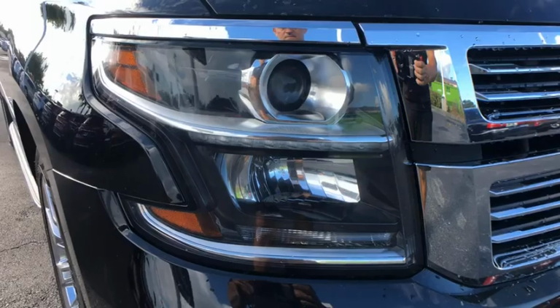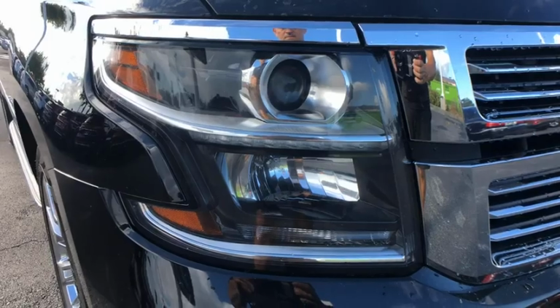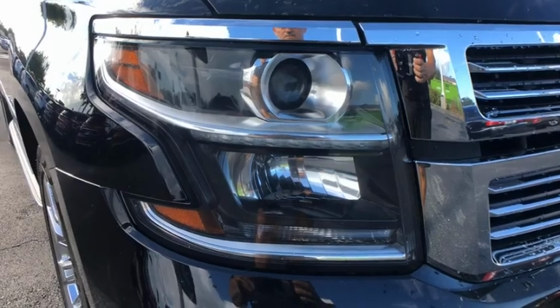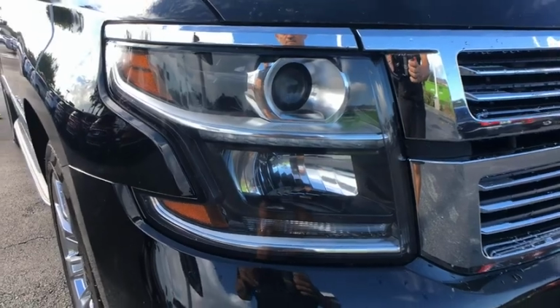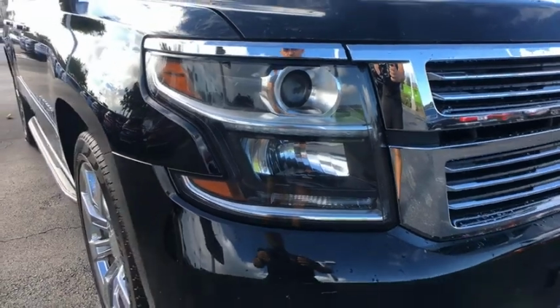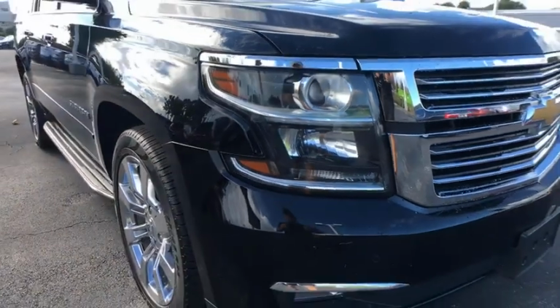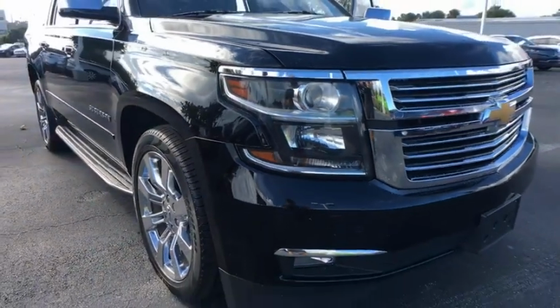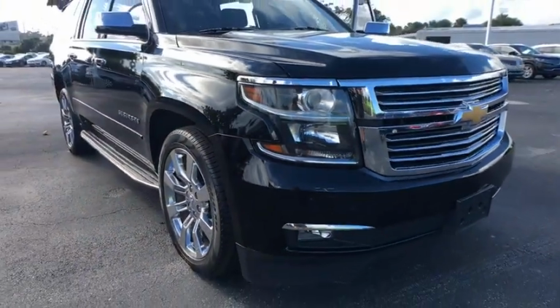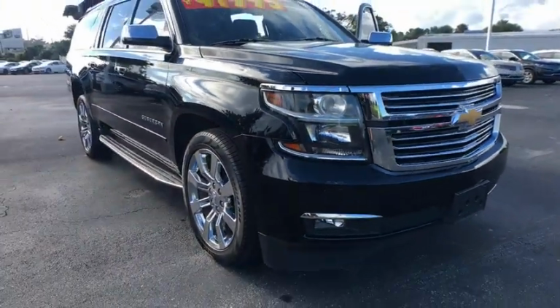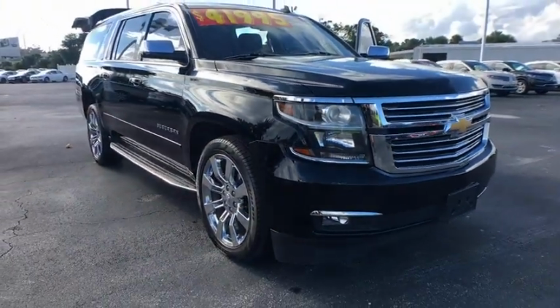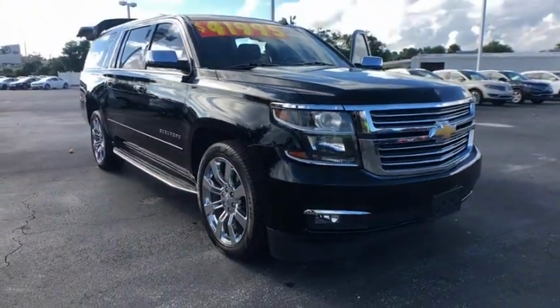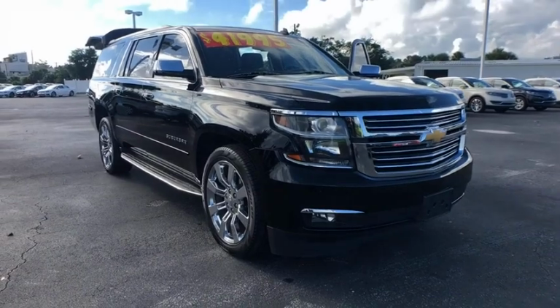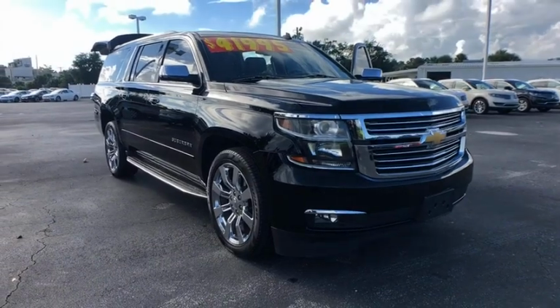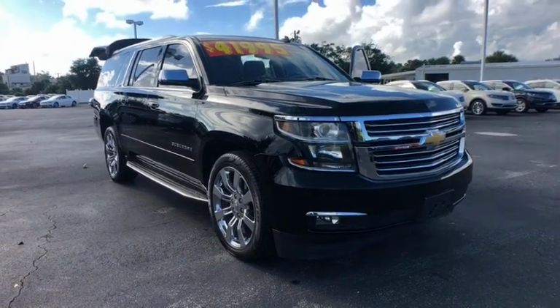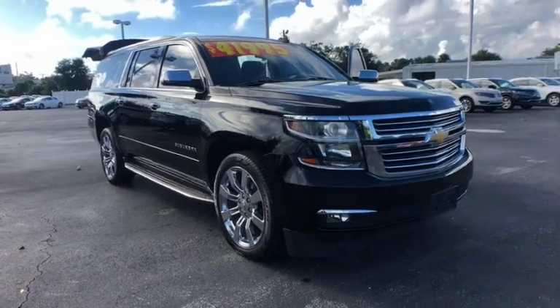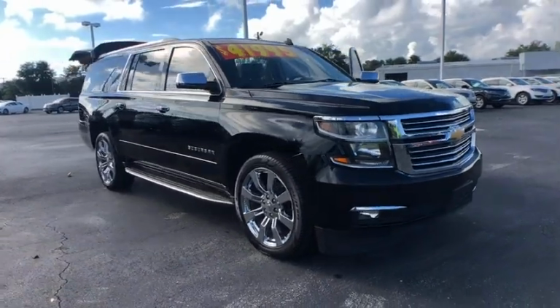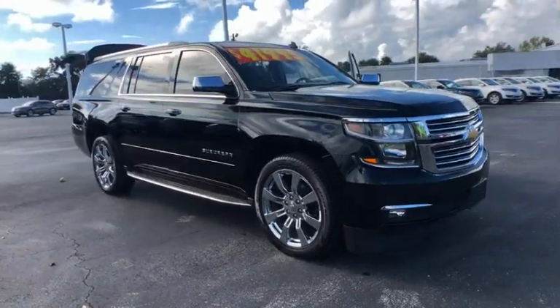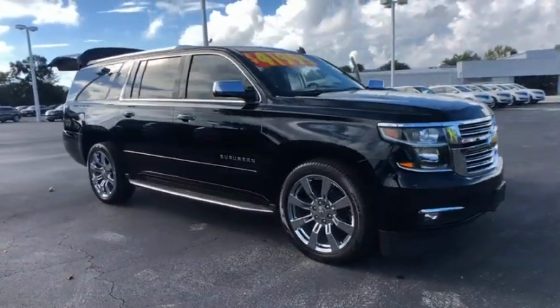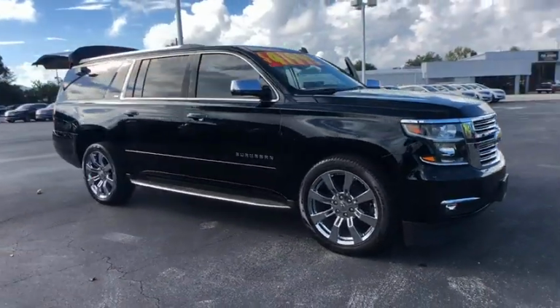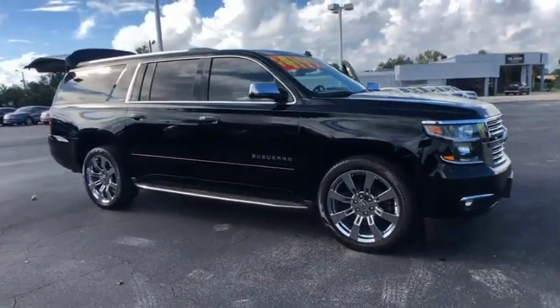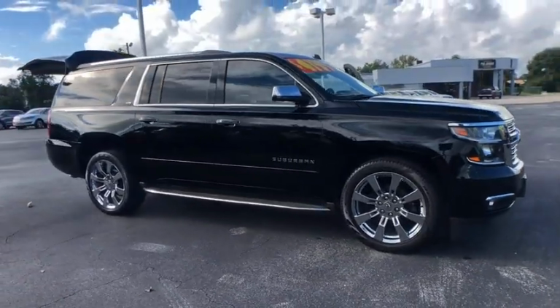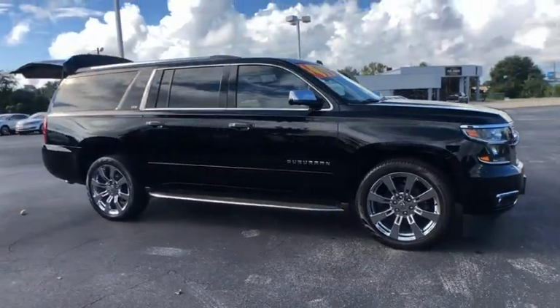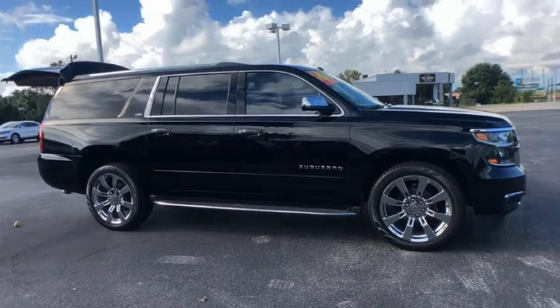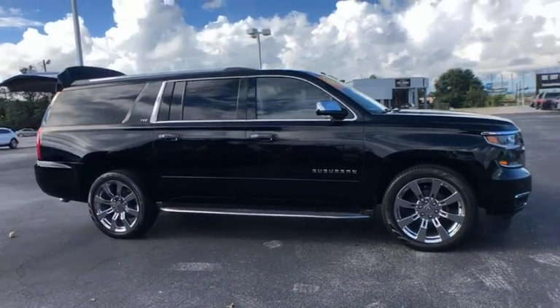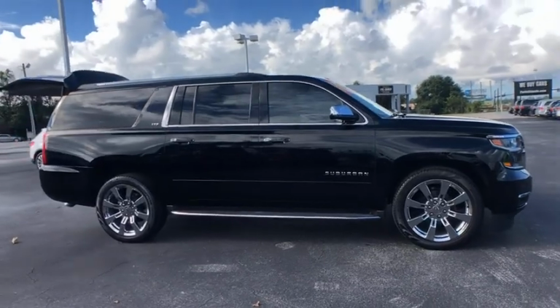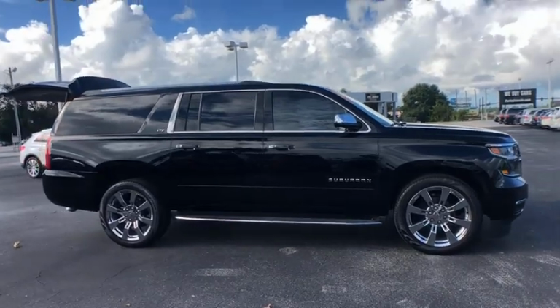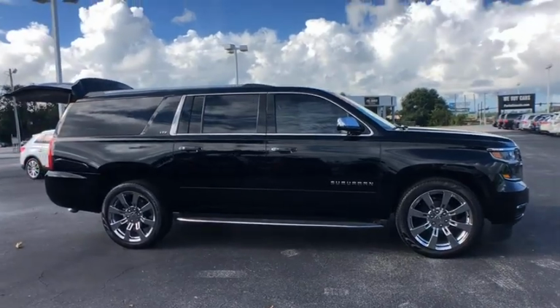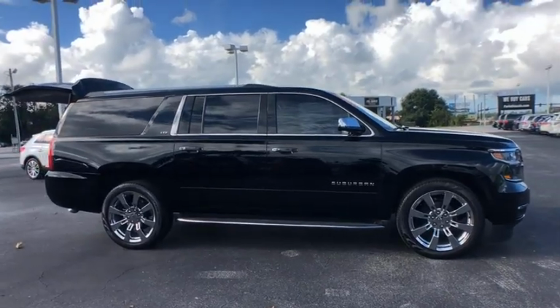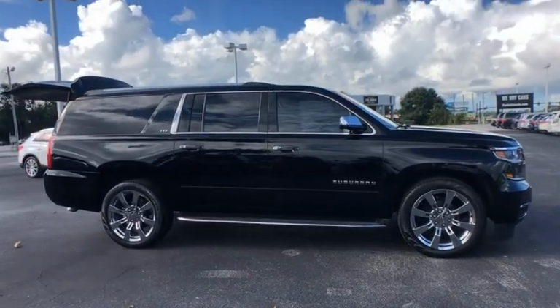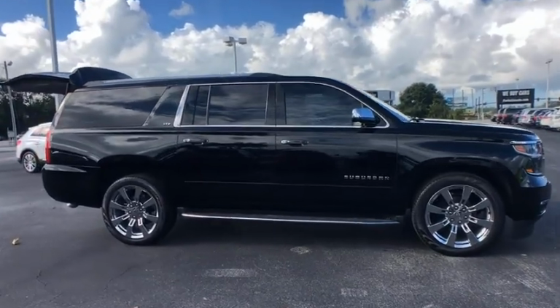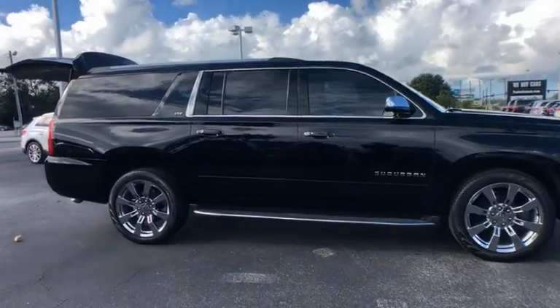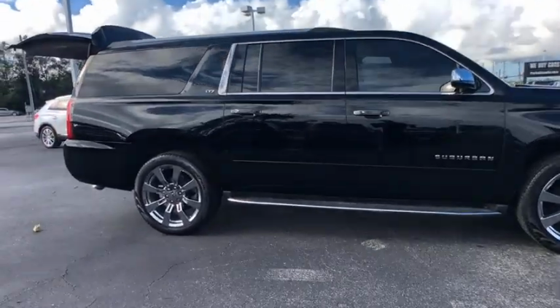The 2015 Chevrolet Suburban. The Suburban excels at towing heavy trailers, hauling loads of people and gear, and enduring hard use and rugged terrain. This vehicle has less than 60,000 miles. Here are some of this vehicle's great options.